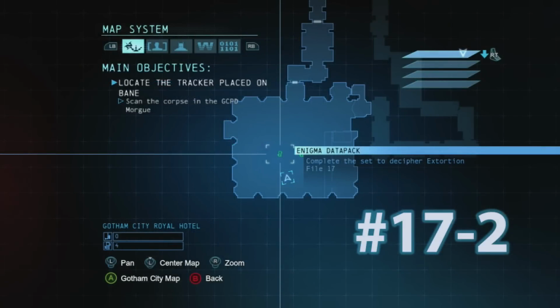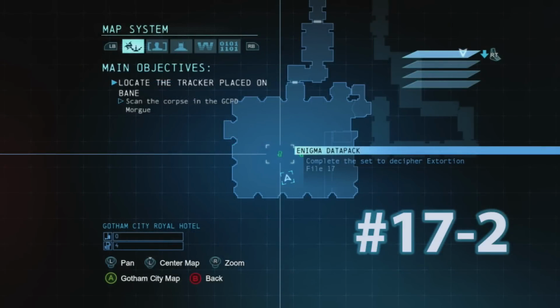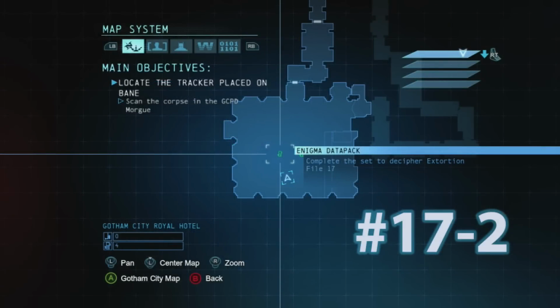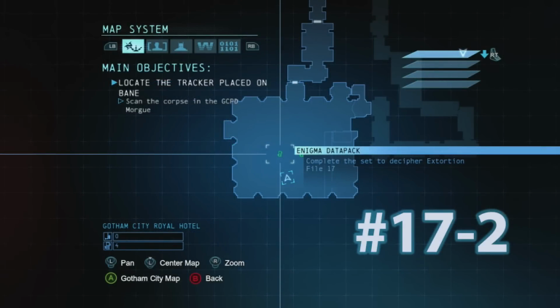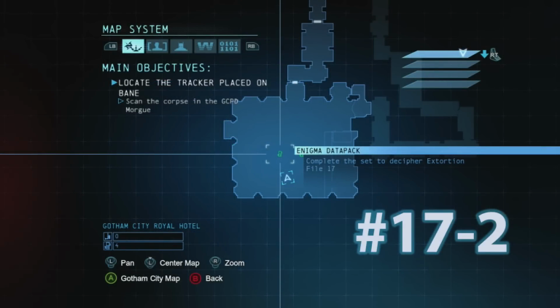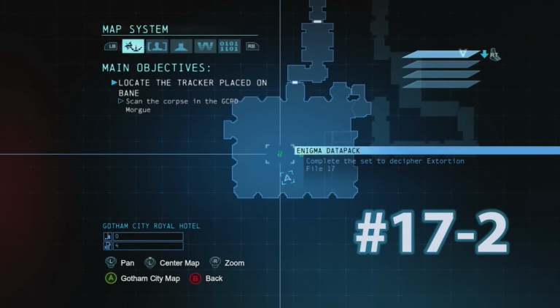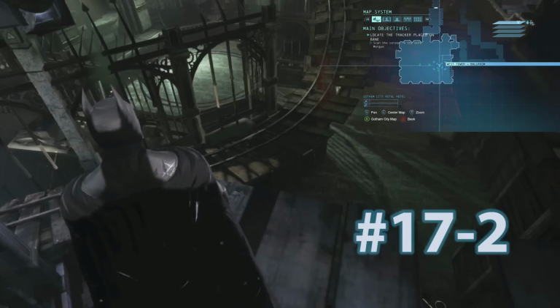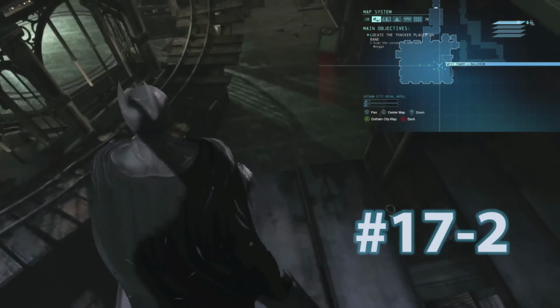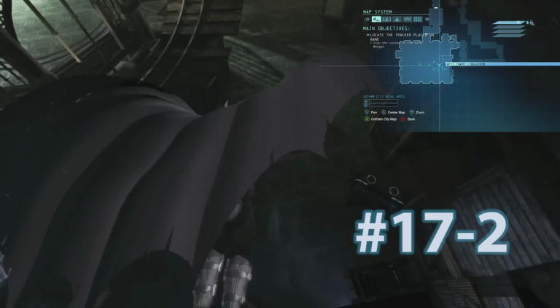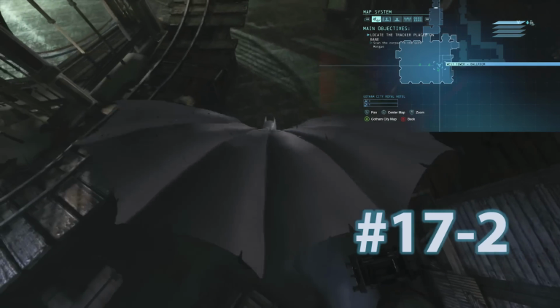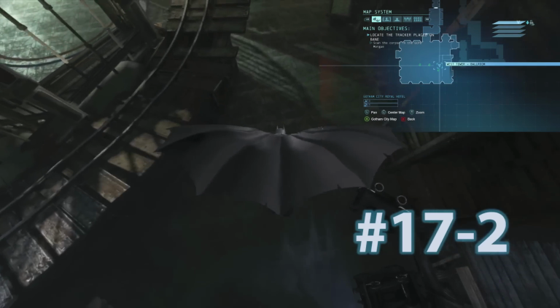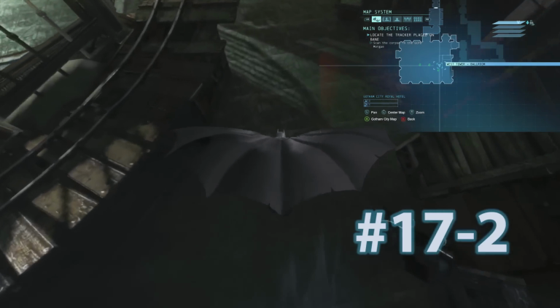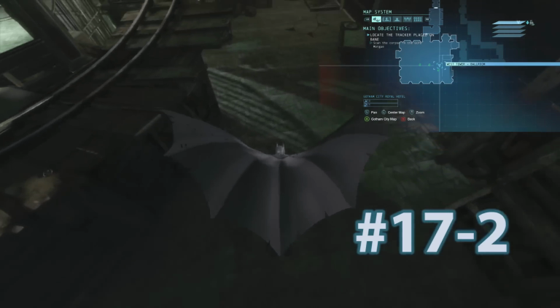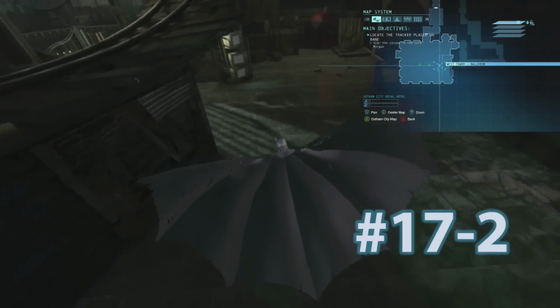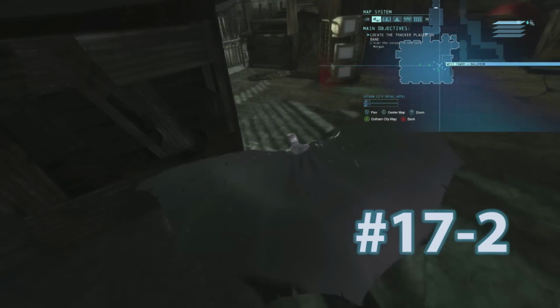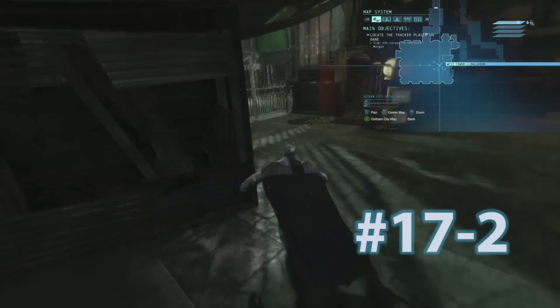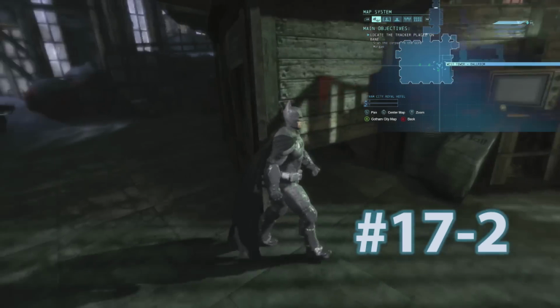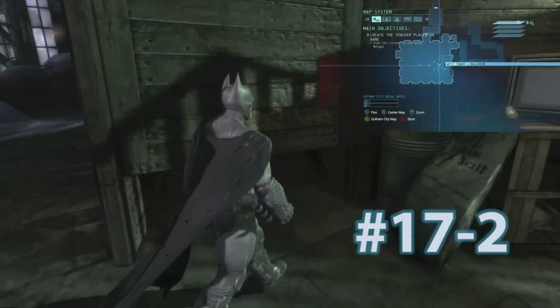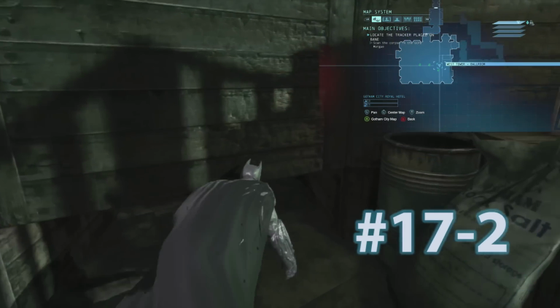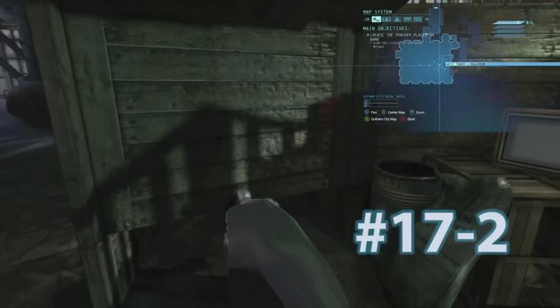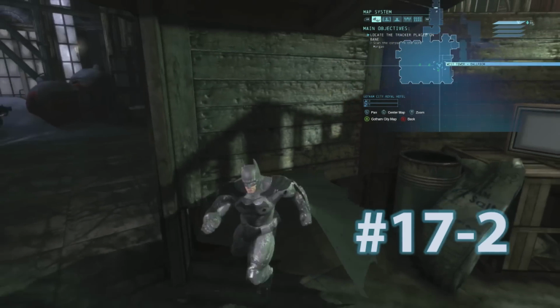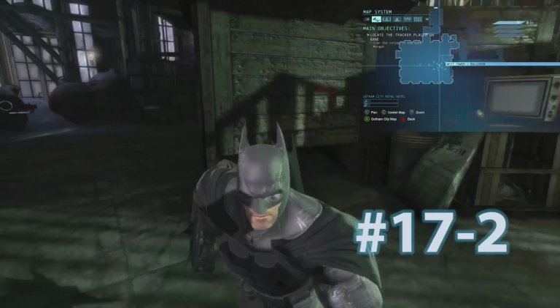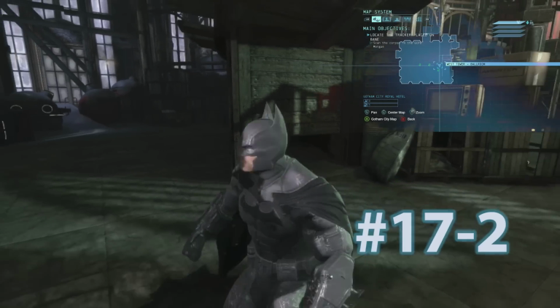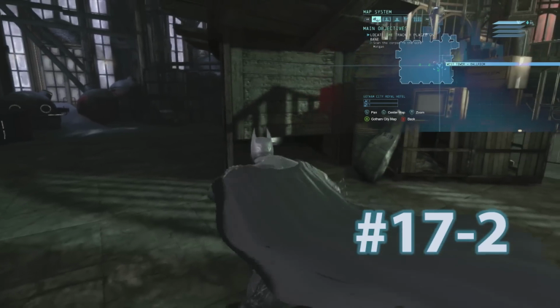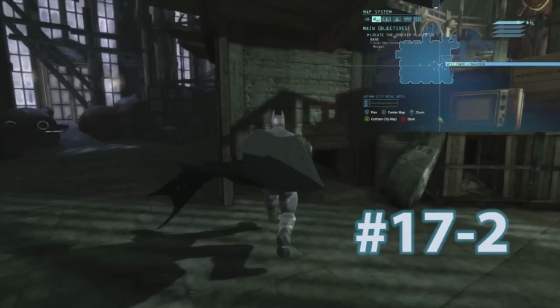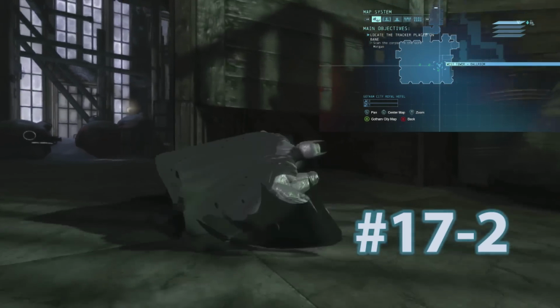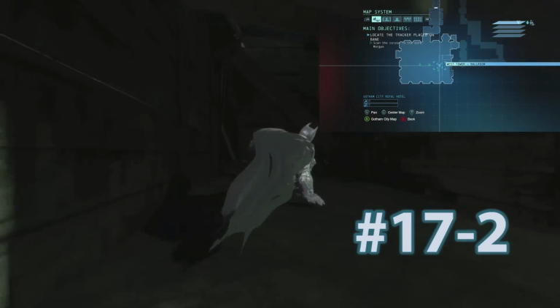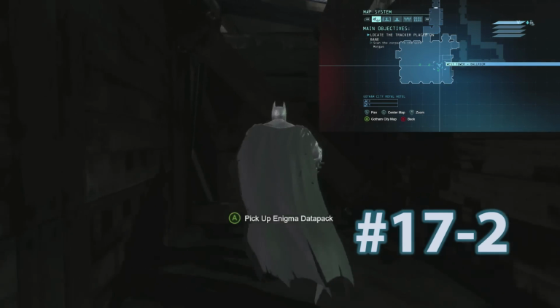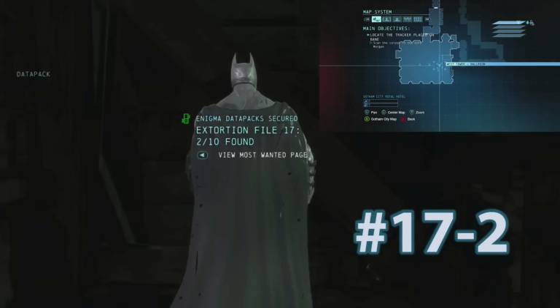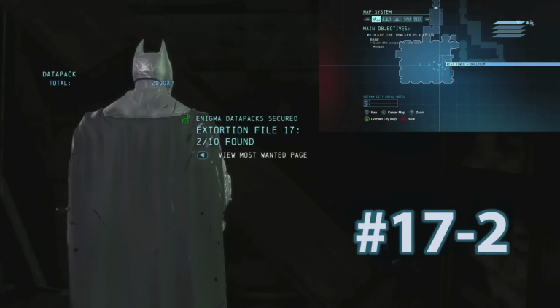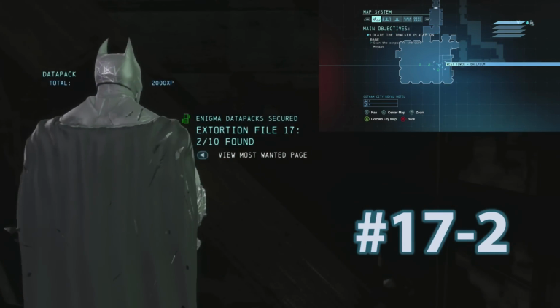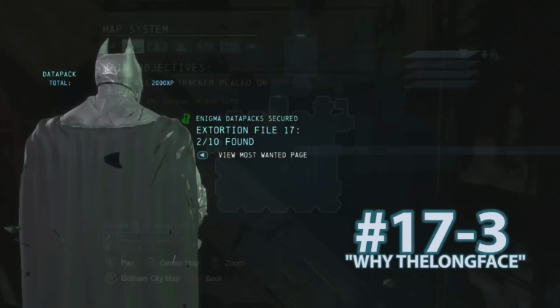Datapack 2 of Extortion File 17 is going to also be located in the amusement park area. You're going to glide down right after you destroy the balloons. You're going to have to do a running slide into this area and pick up Datapack 2.